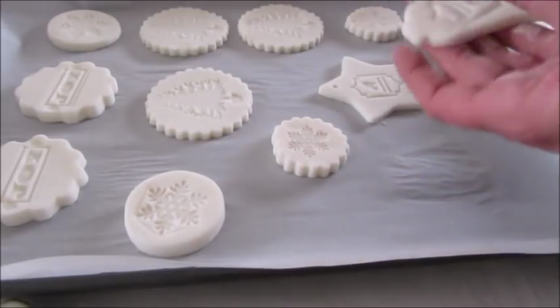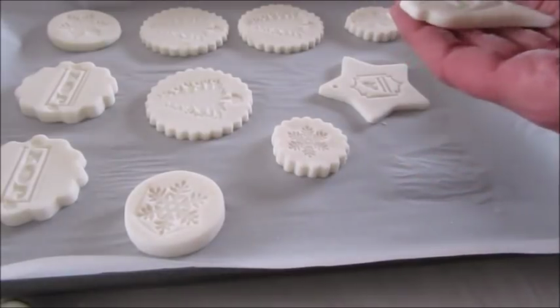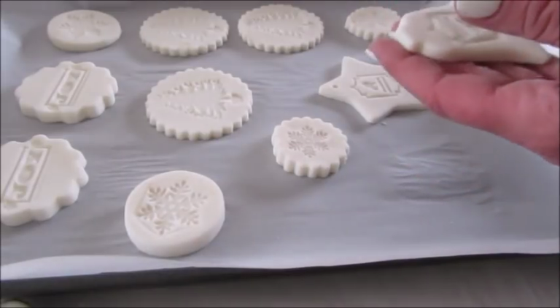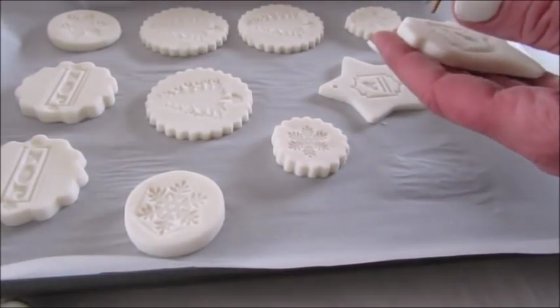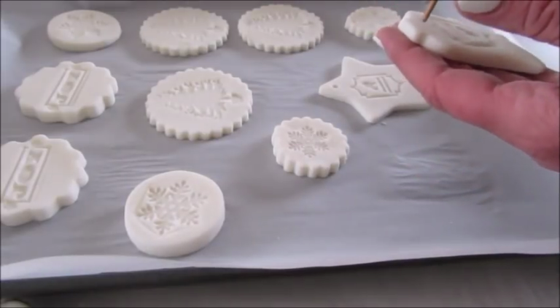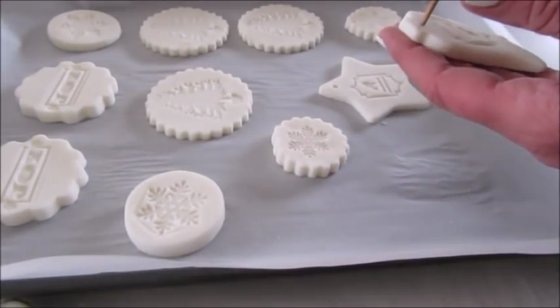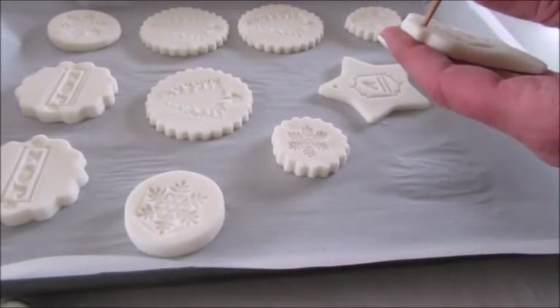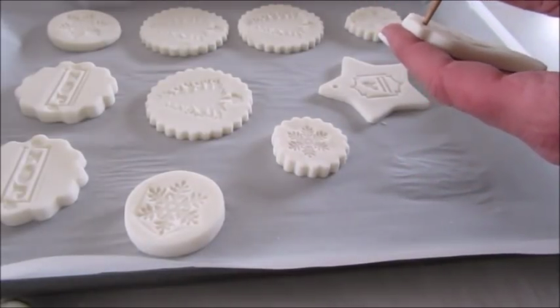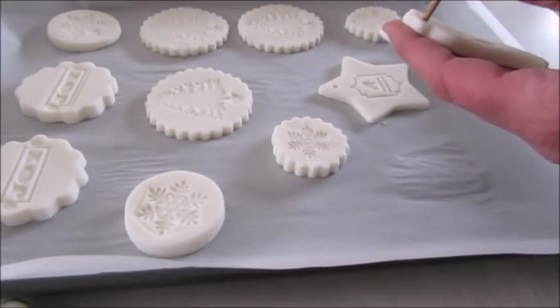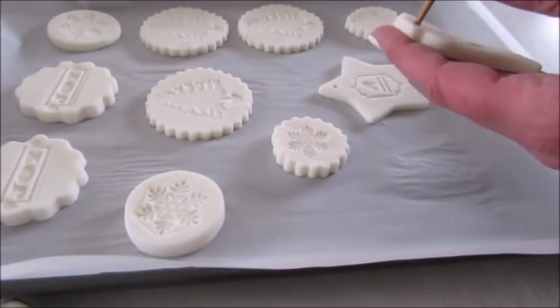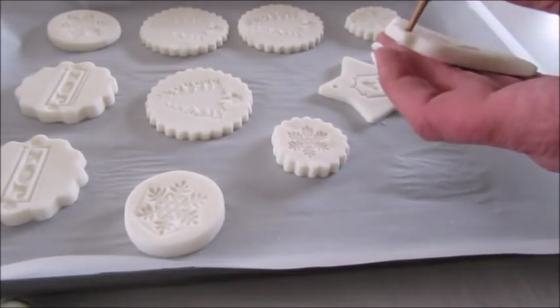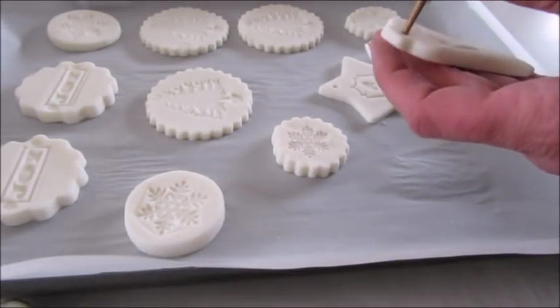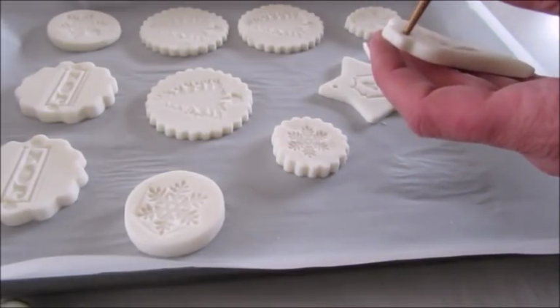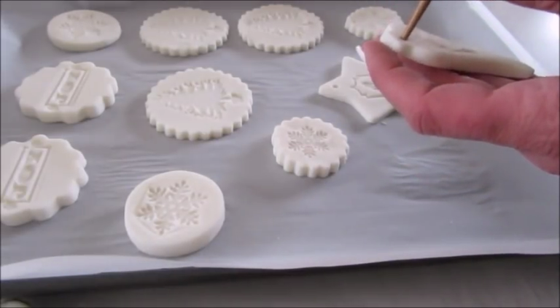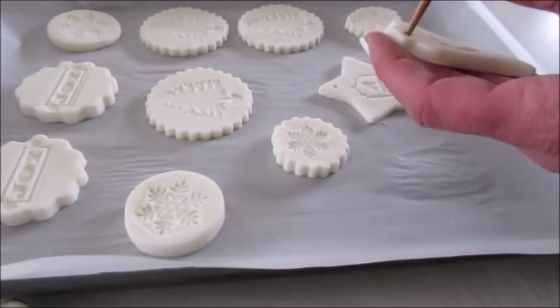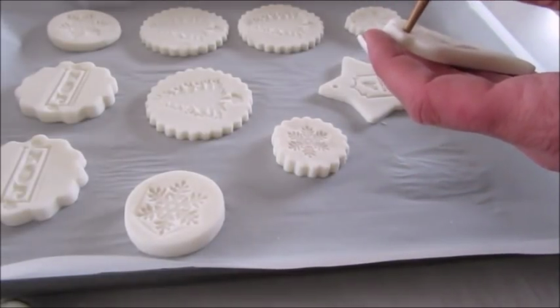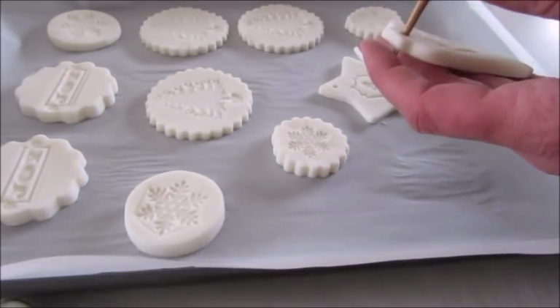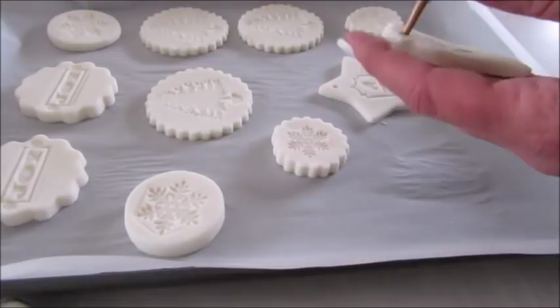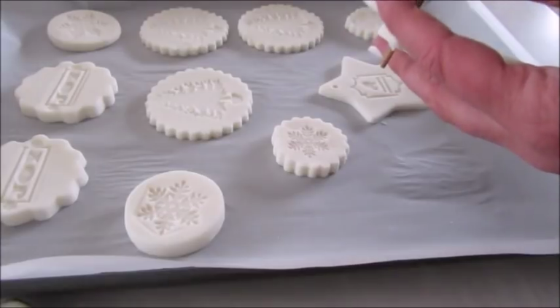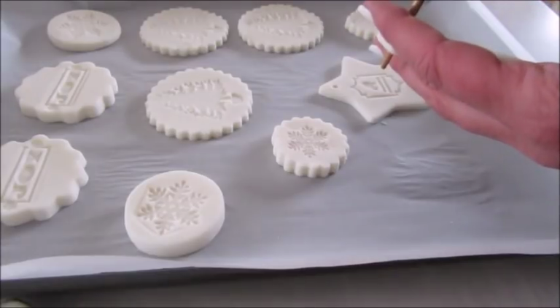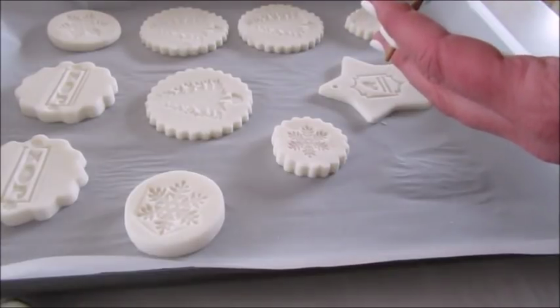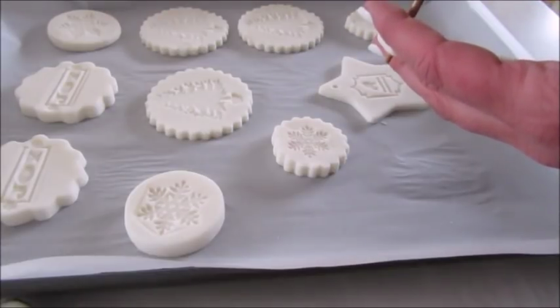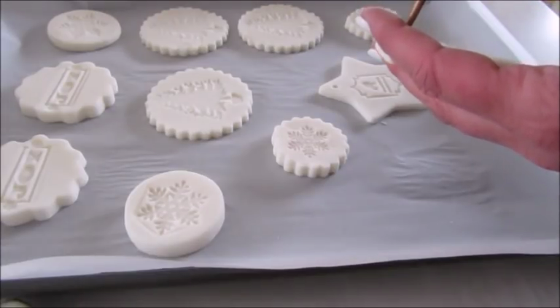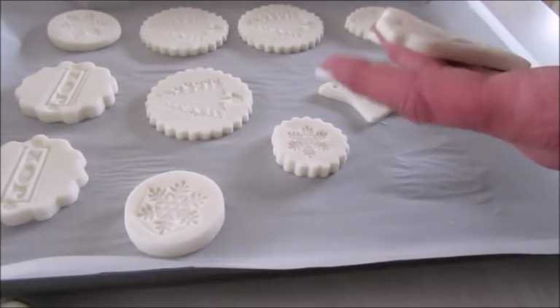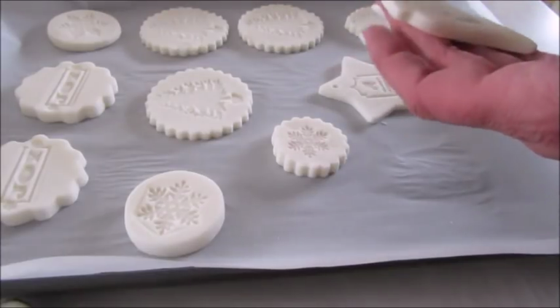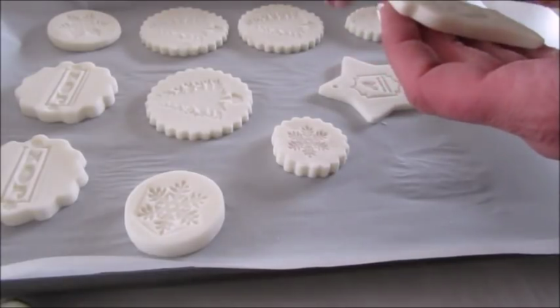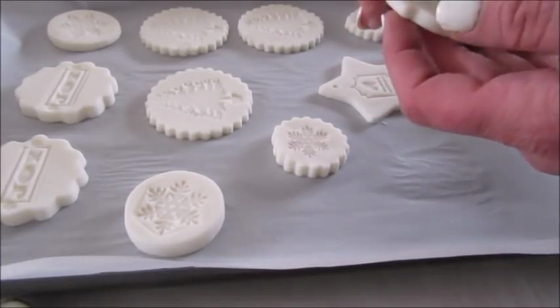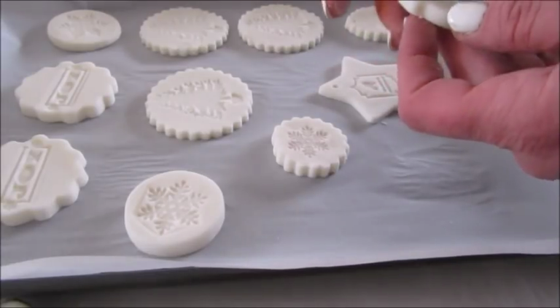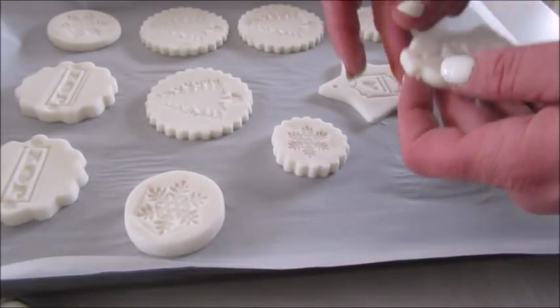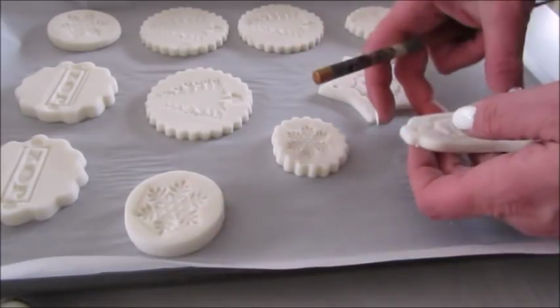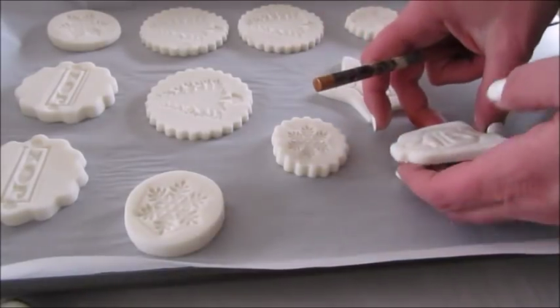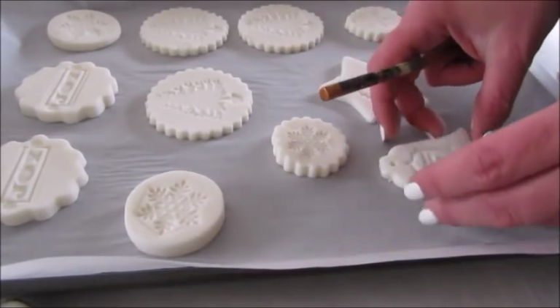Next, we're going to poke some holes in the top of our ornaments with a chopstick. This will make it easy to add some string or a wire to hang the ornaments.